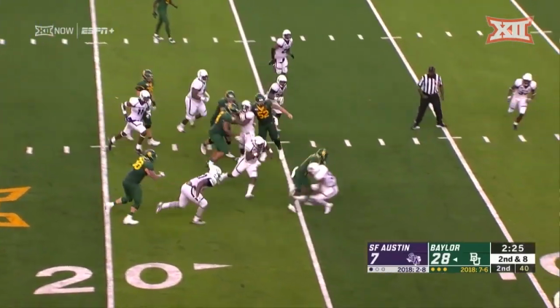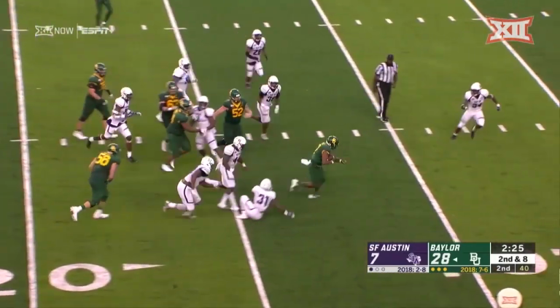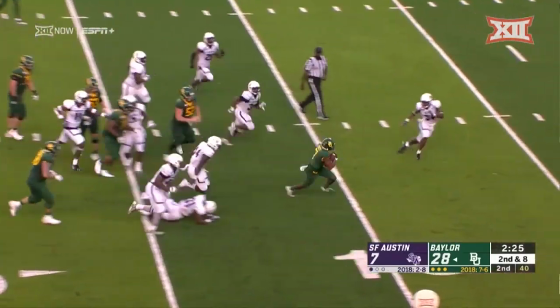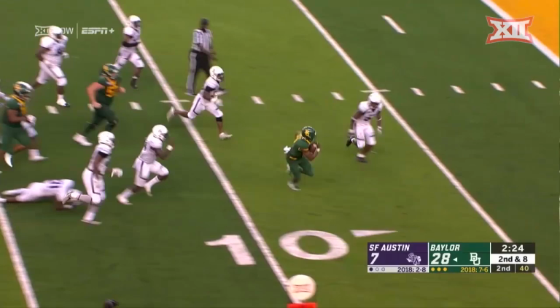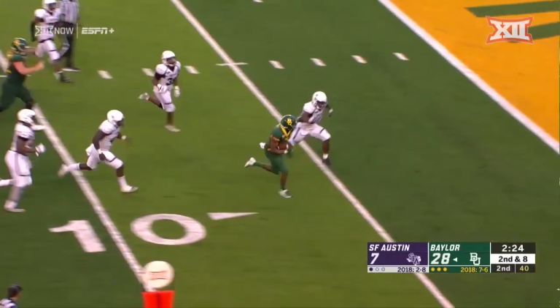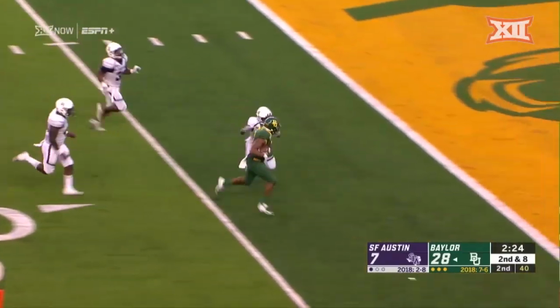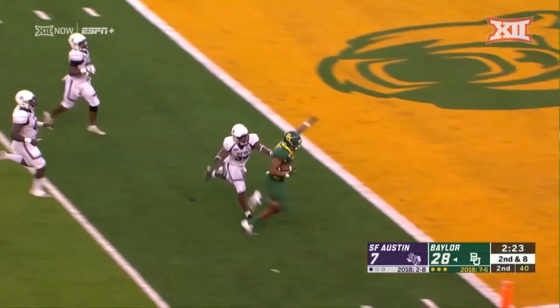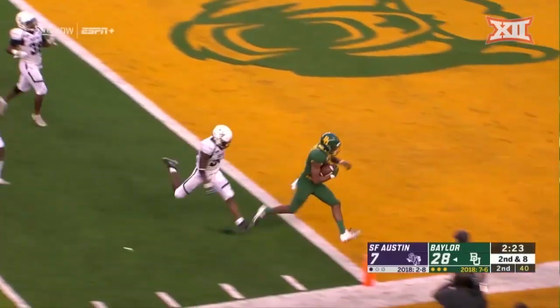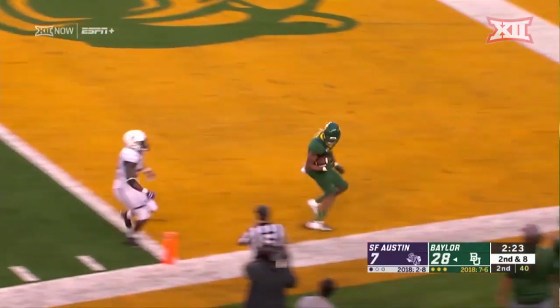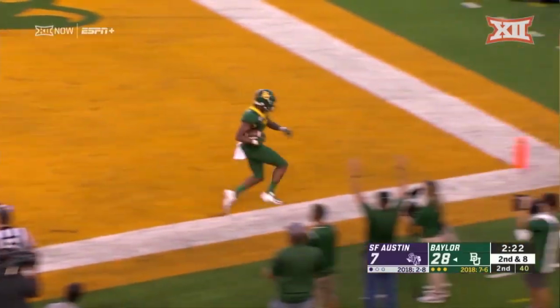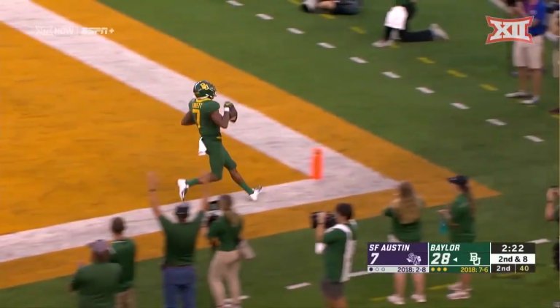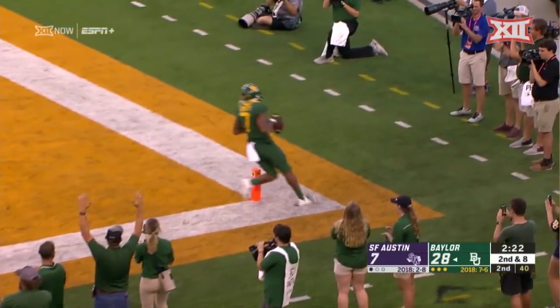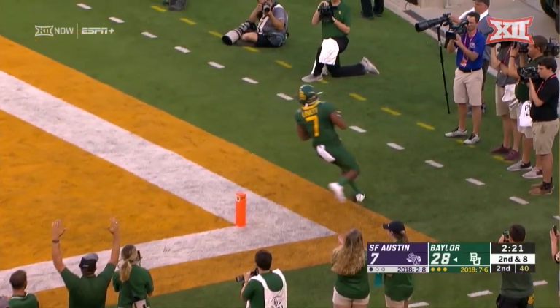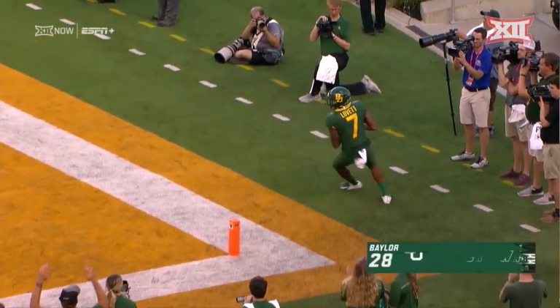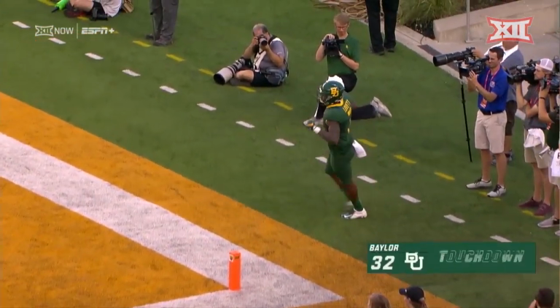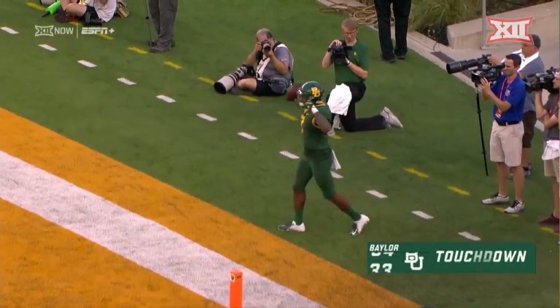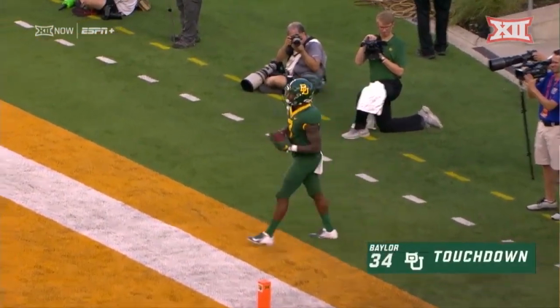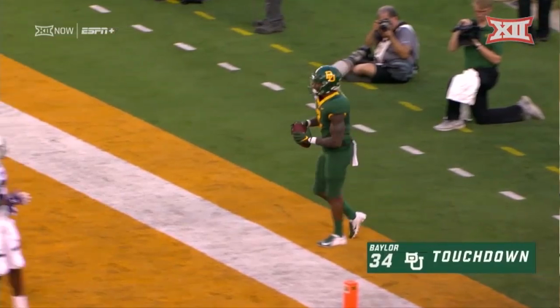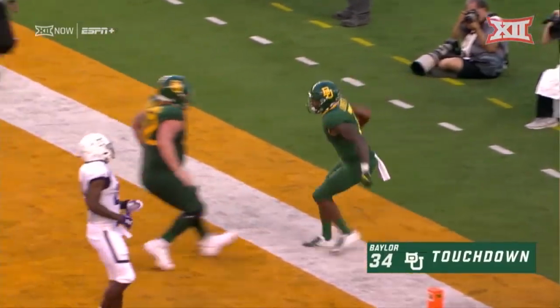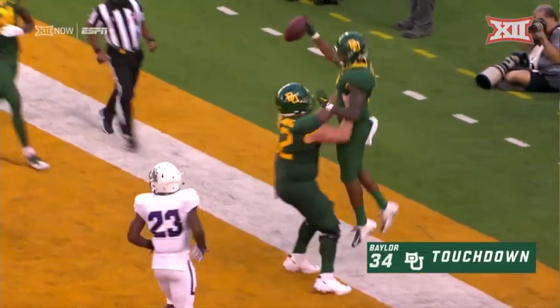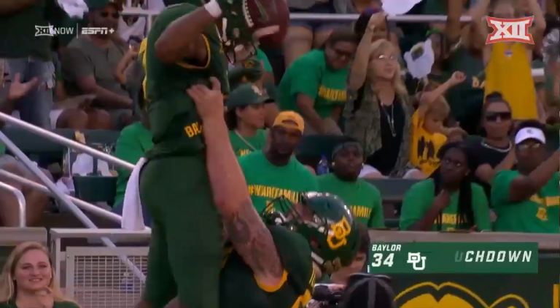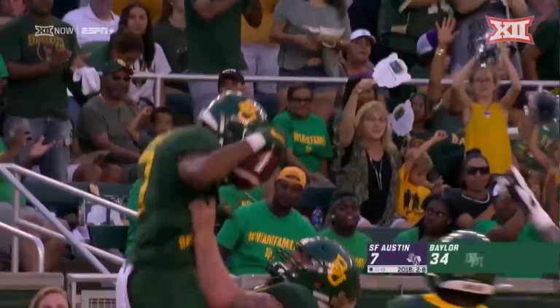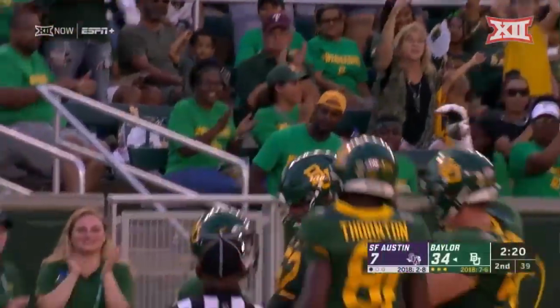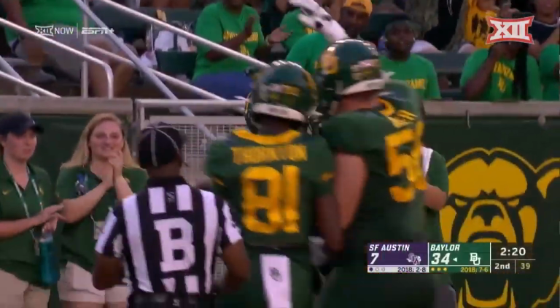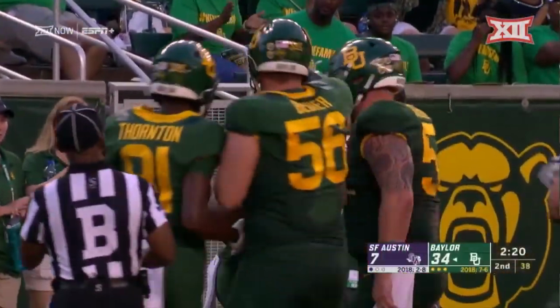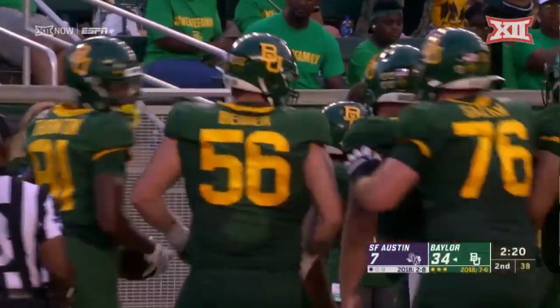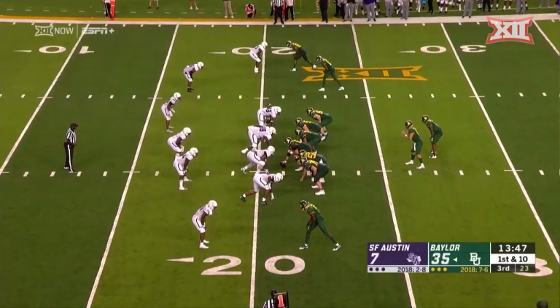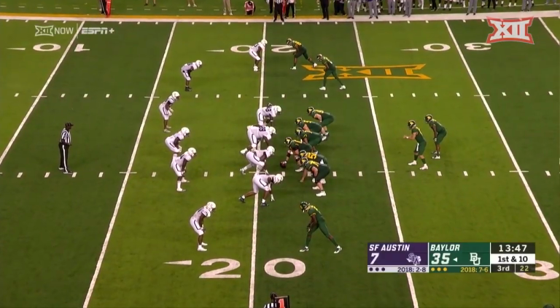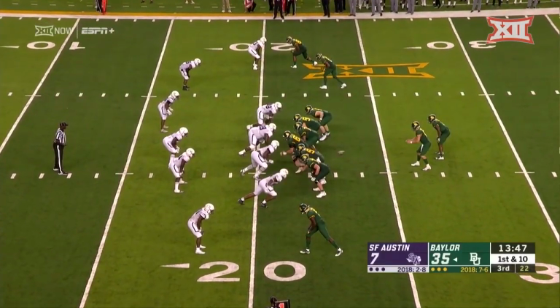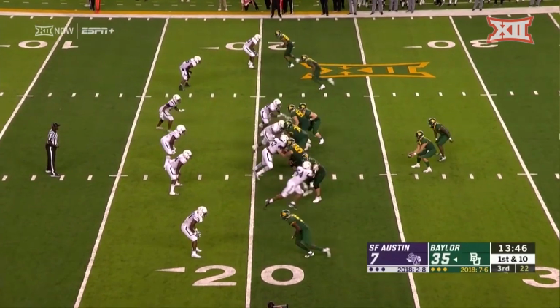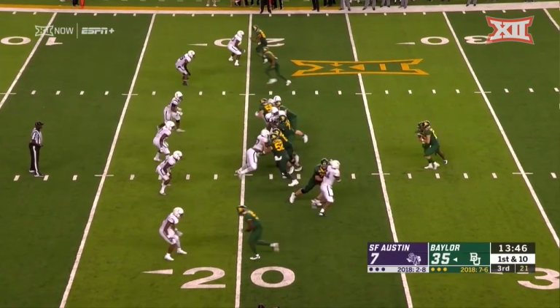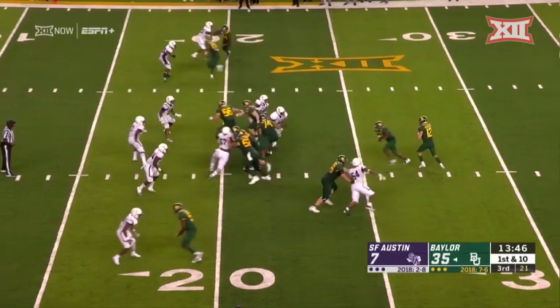Big hole, huge hole, inside the five — touchdown John Lovett! Starting to beat them up up front, and all the running back did was get in behind and move.